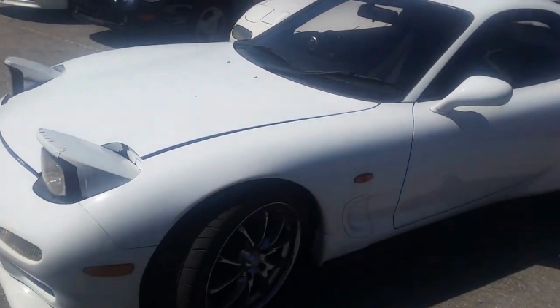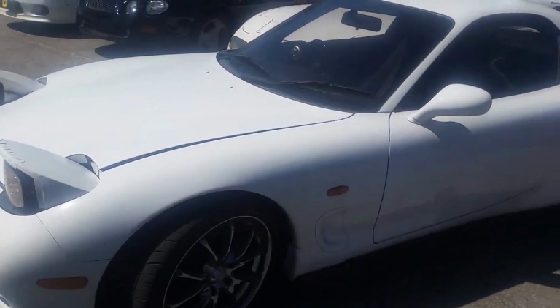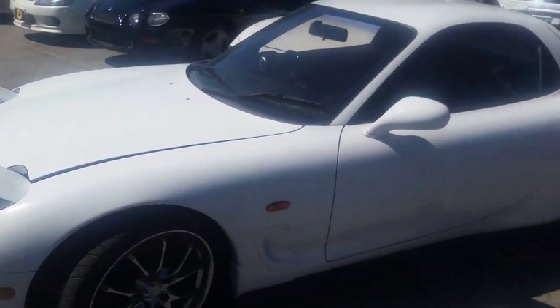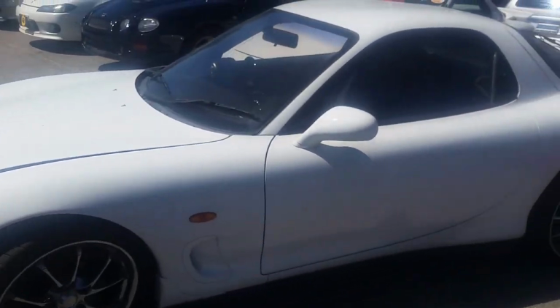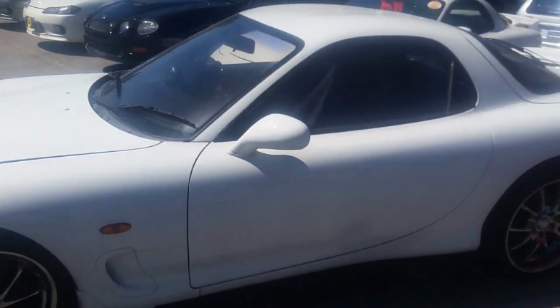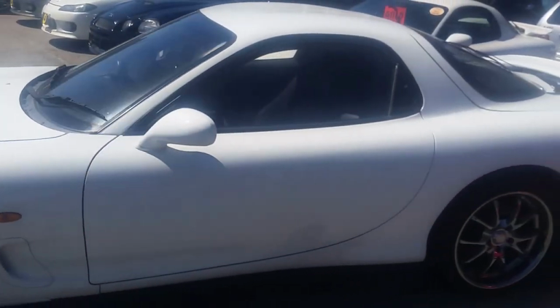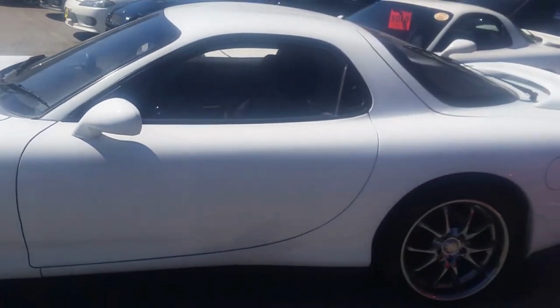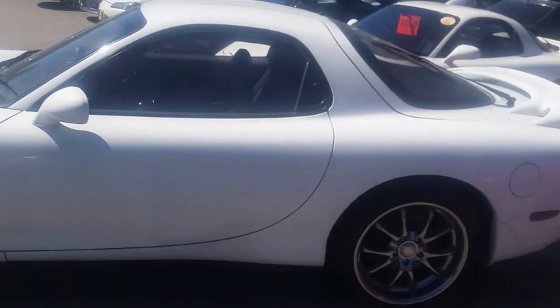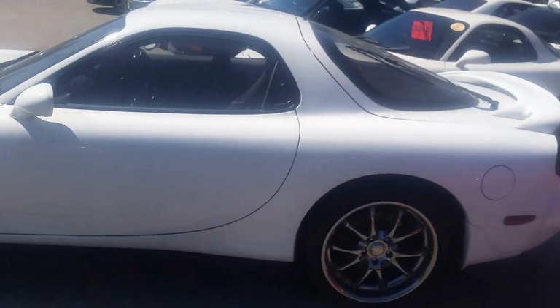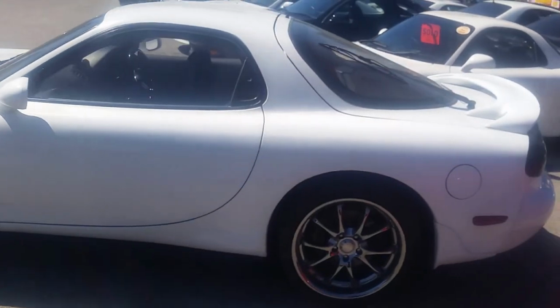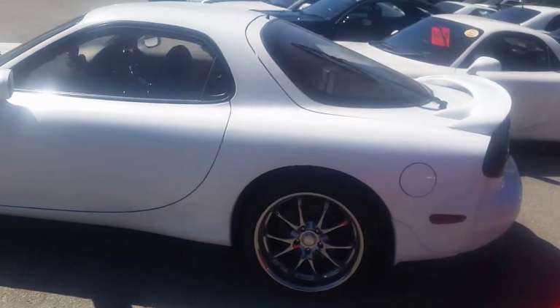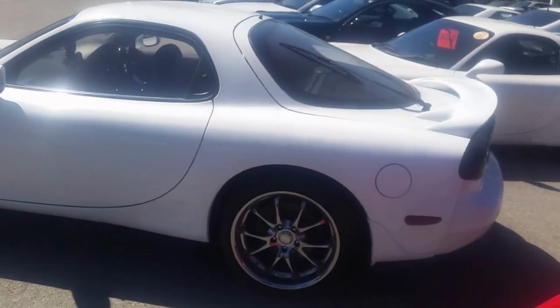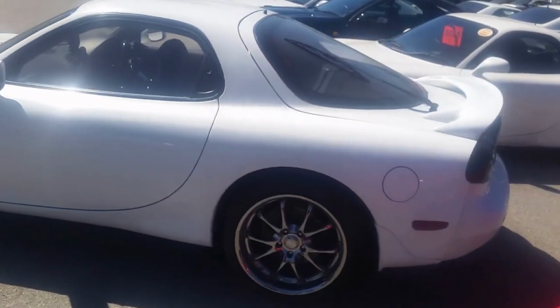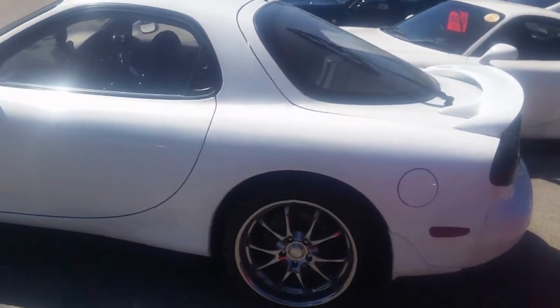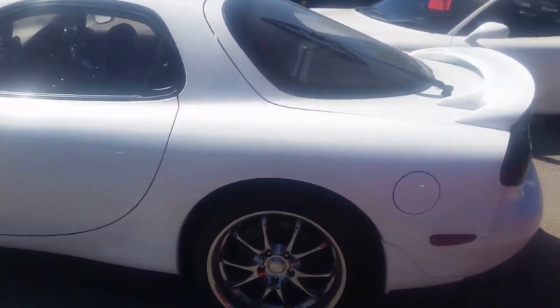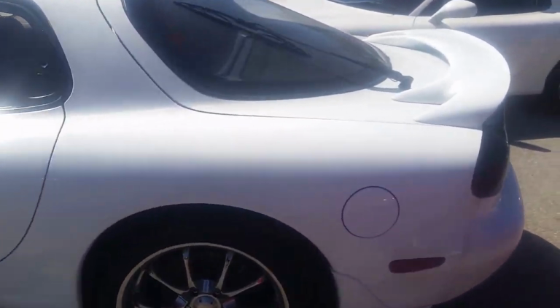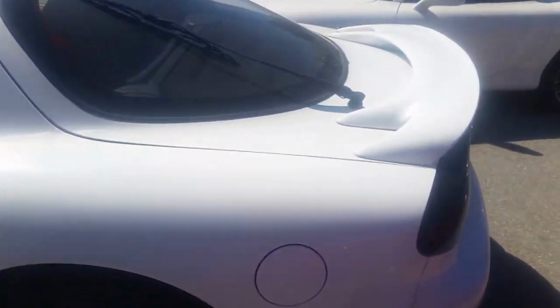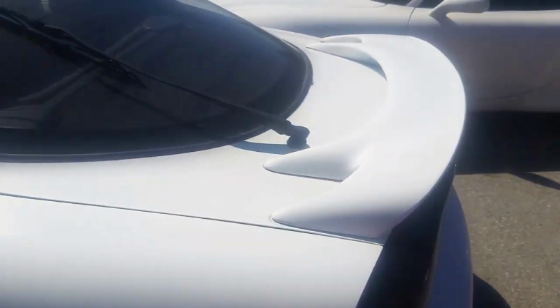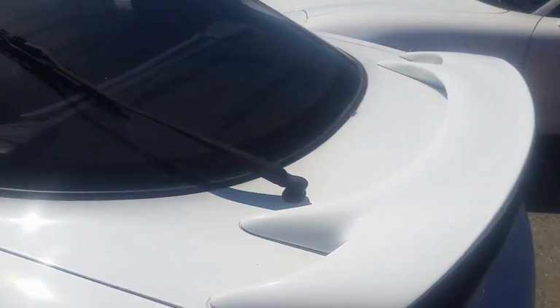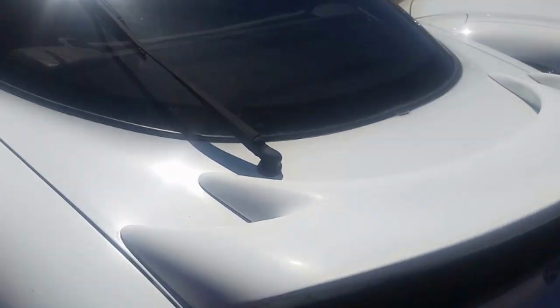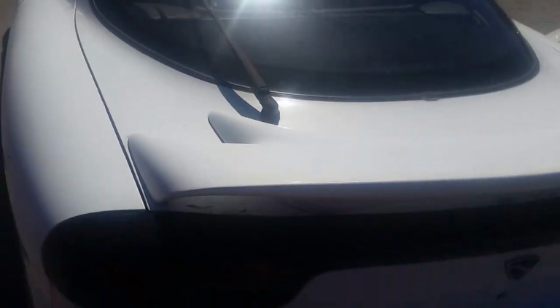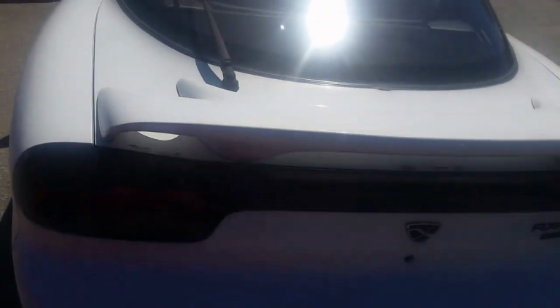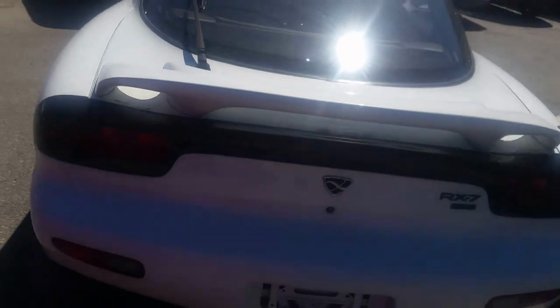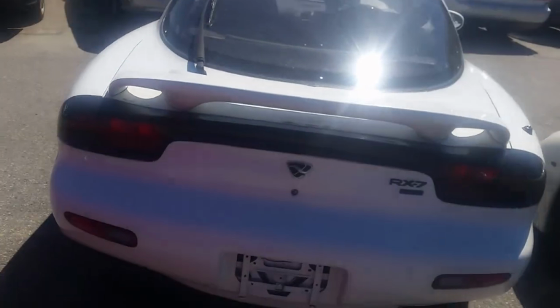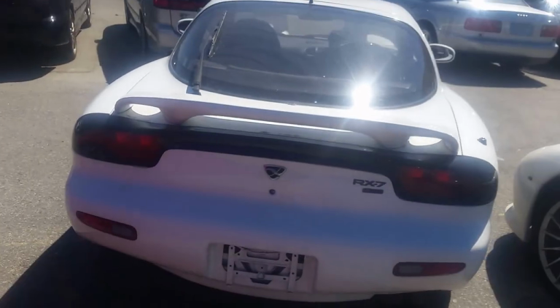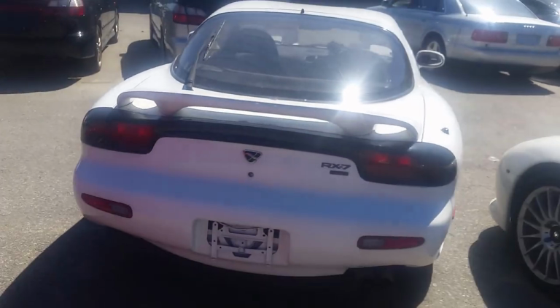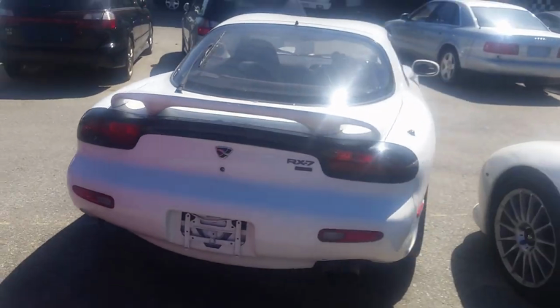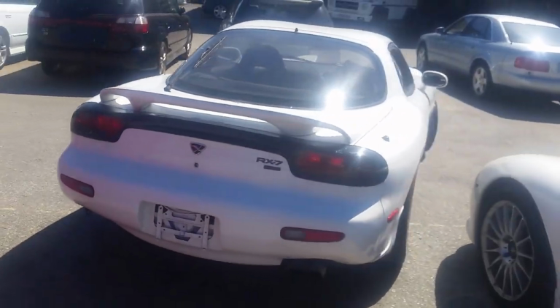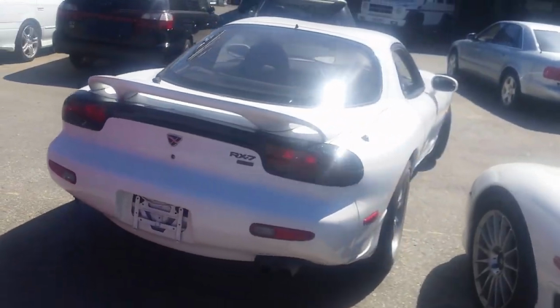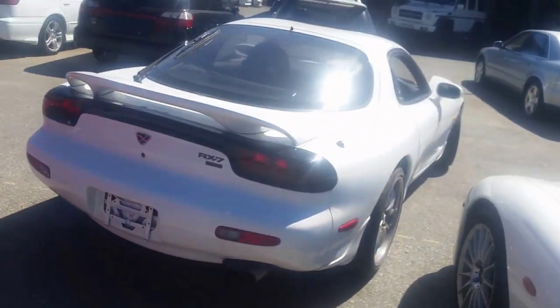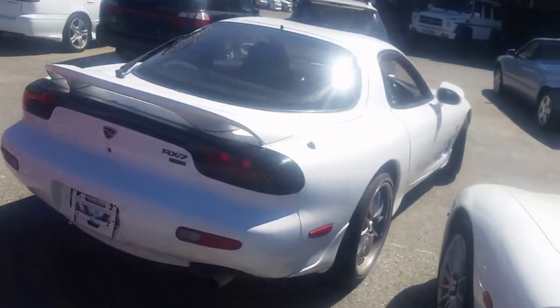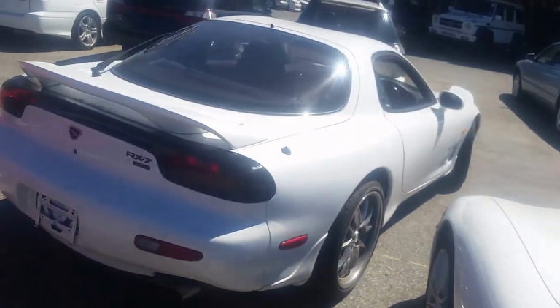Really really nice and clean vehicle. It's probably one of the better looking RX-7s we've ever got — very nice and clean.